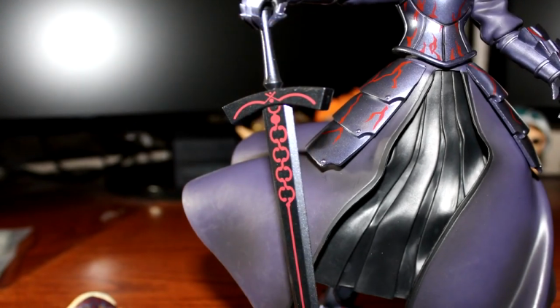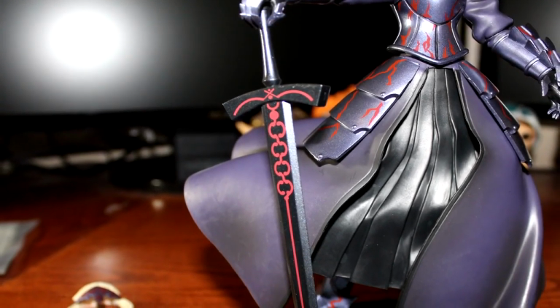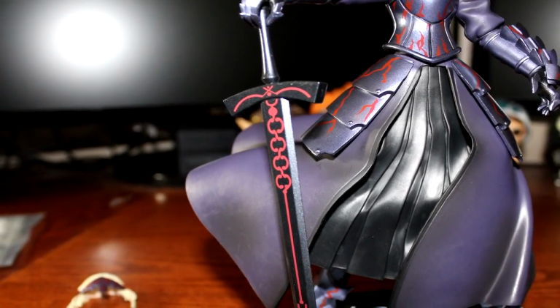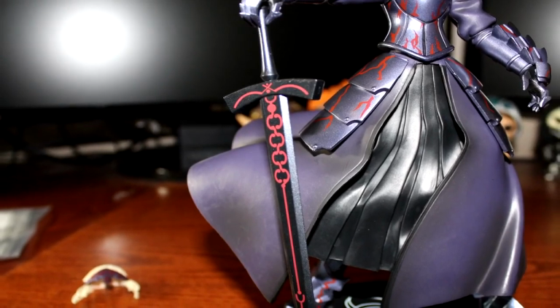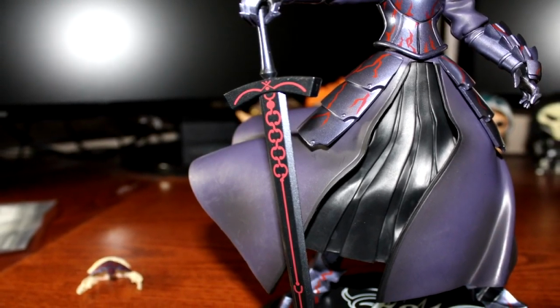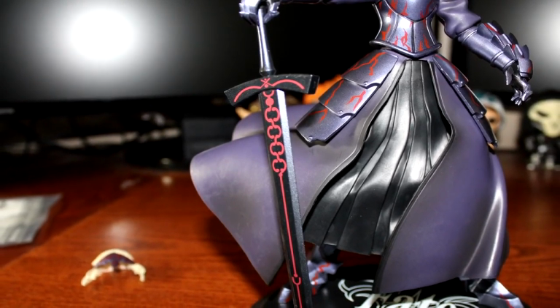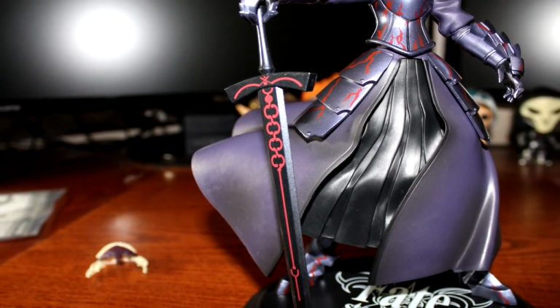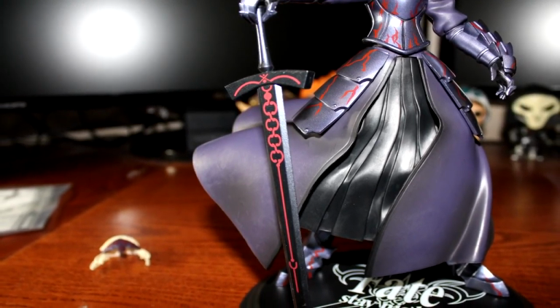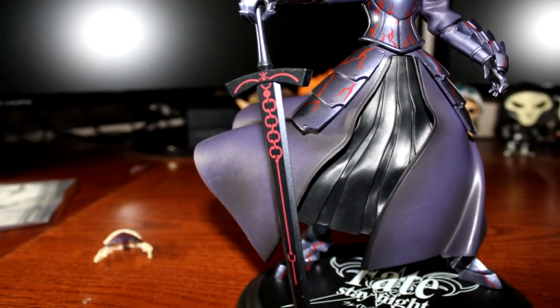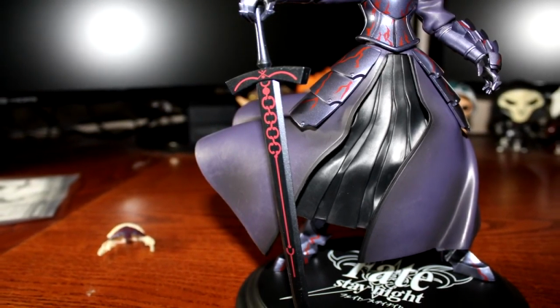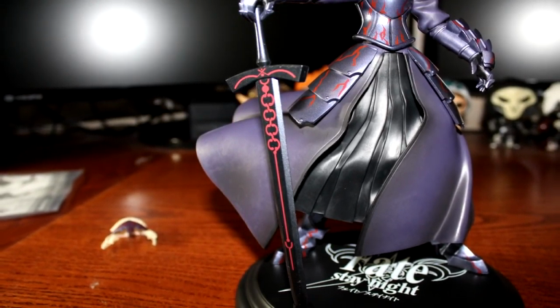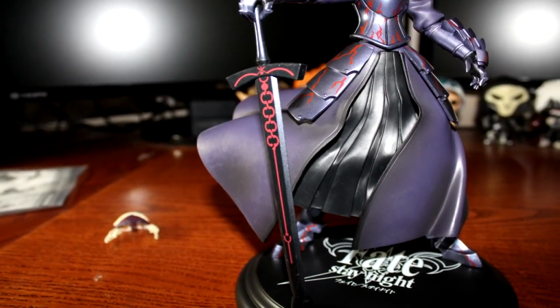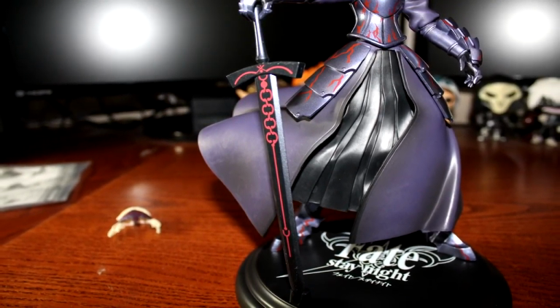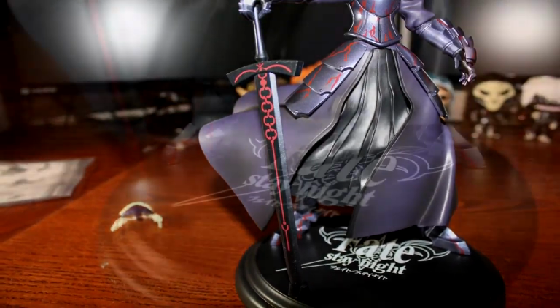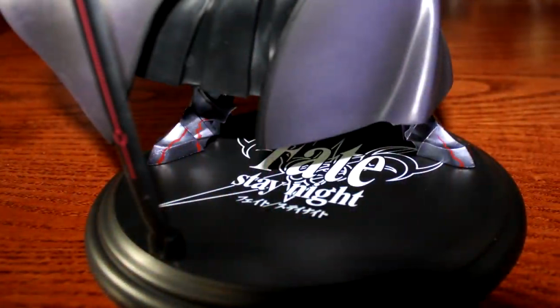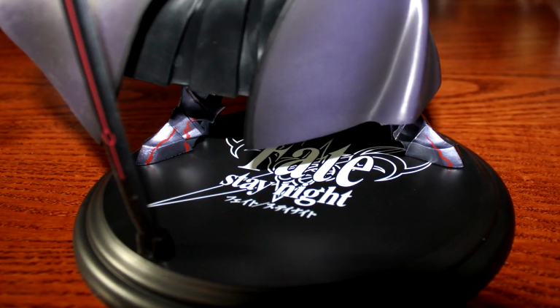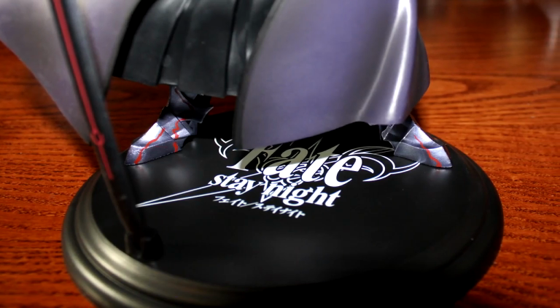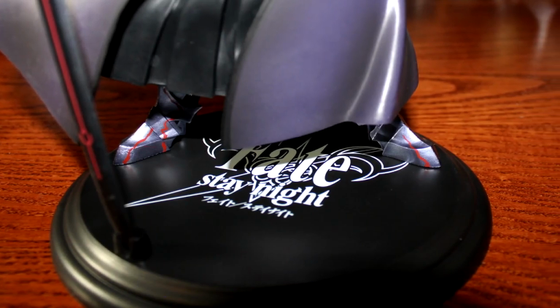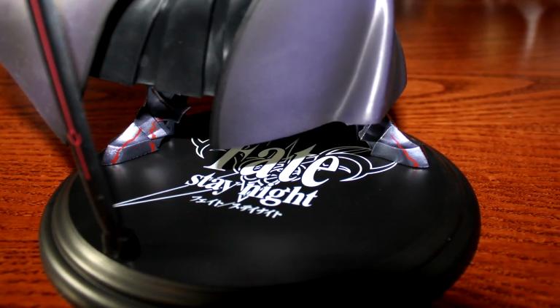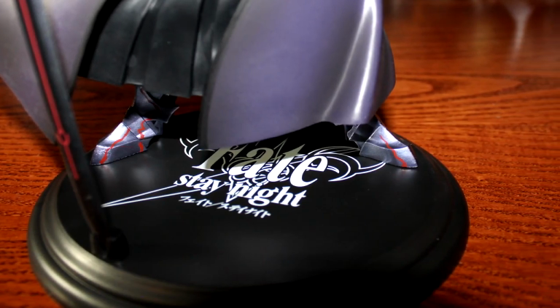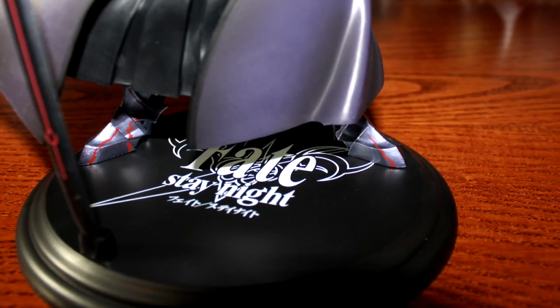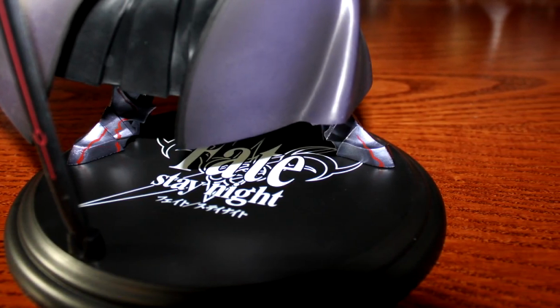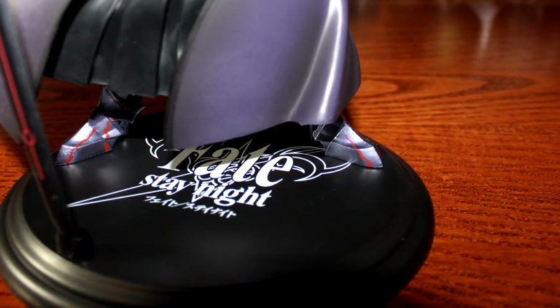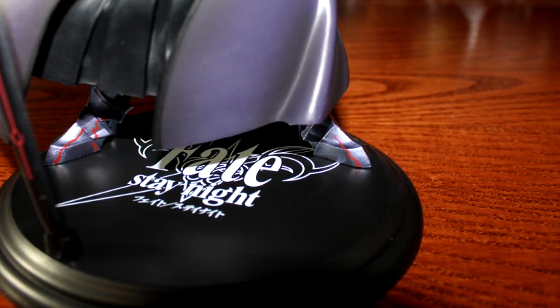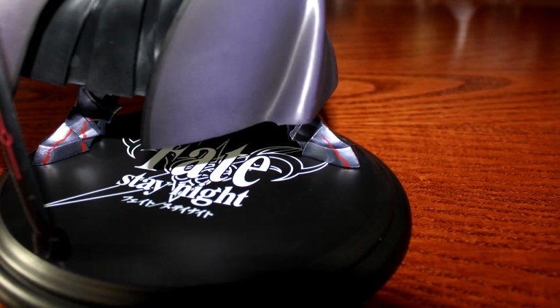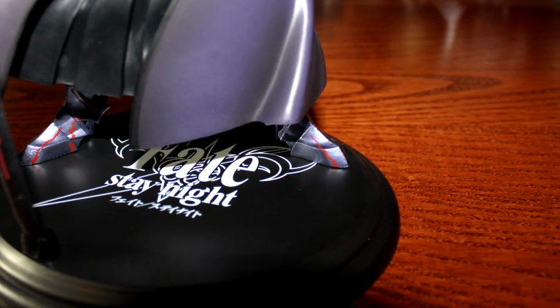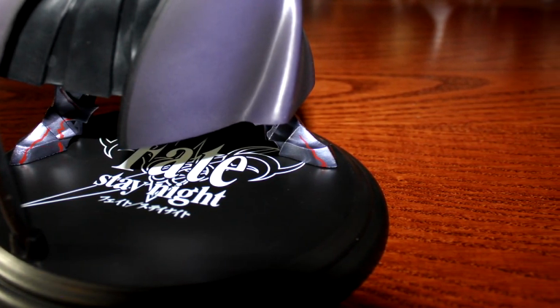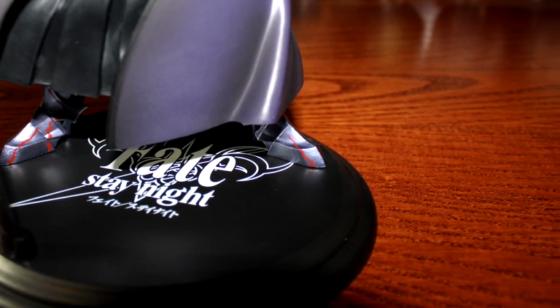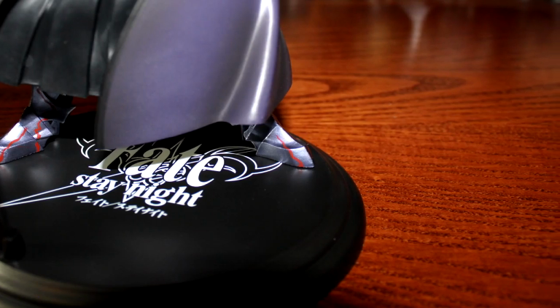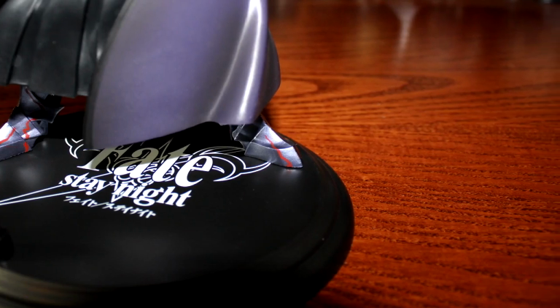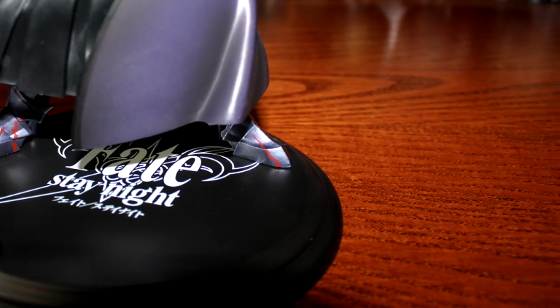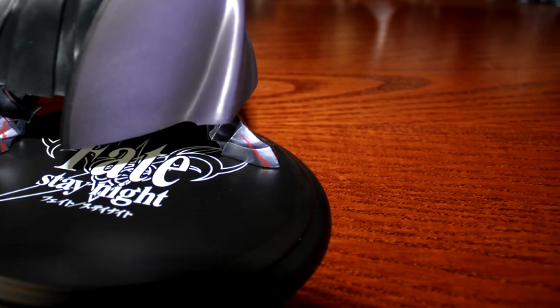The sword, Excalibur Morgan, is very well detailed with markings that replicate the sword seen in the Fate series. The stand is simple with pegs for the figure's feet and sword and the Fate Stay Knight logo. However, the stand is very basic and can scrape at any surface if pushed.